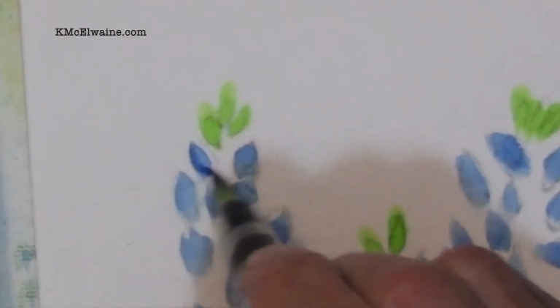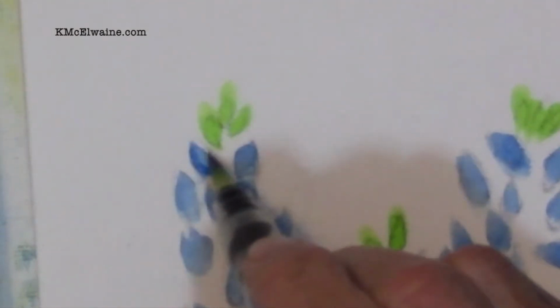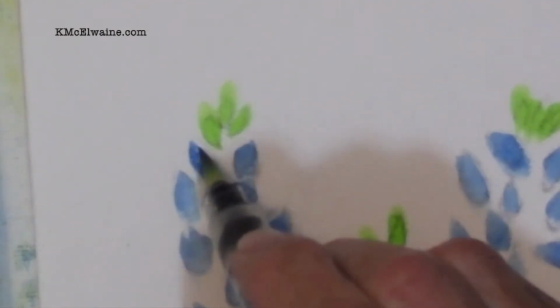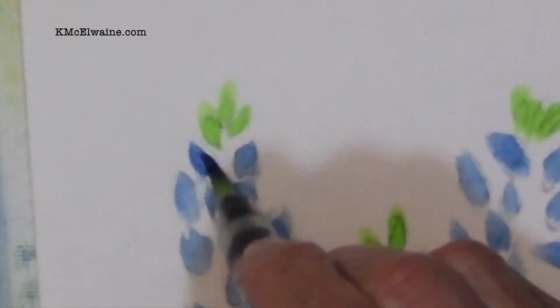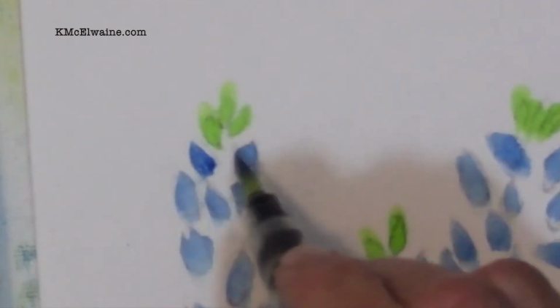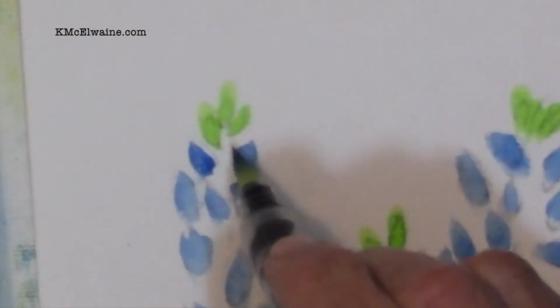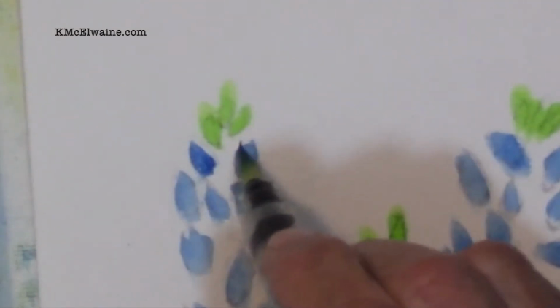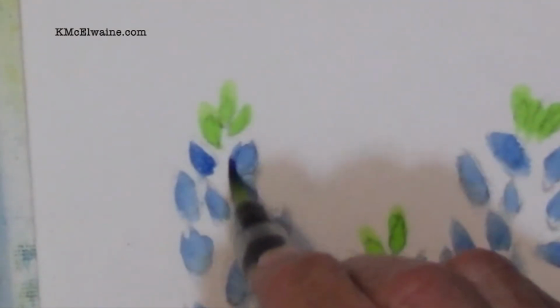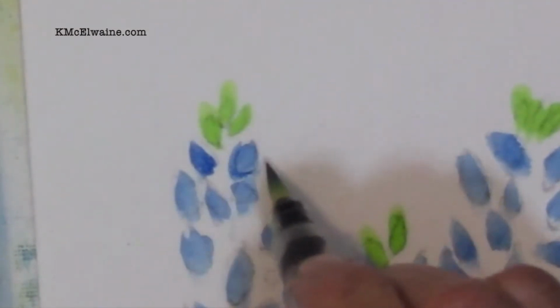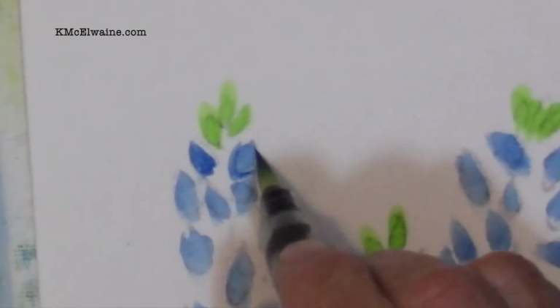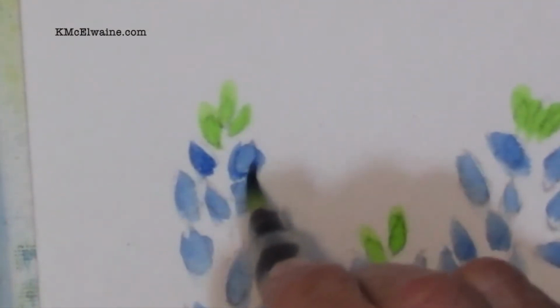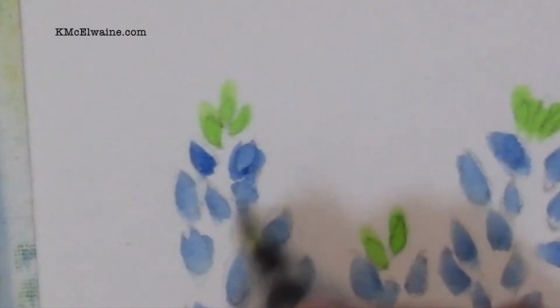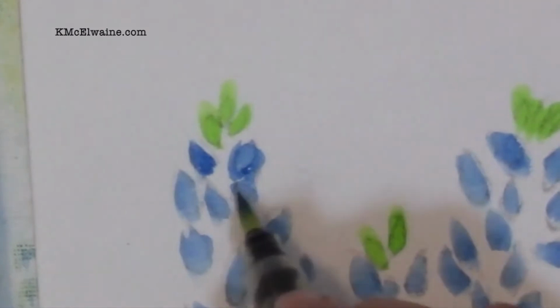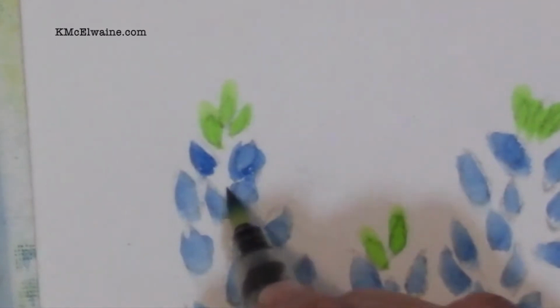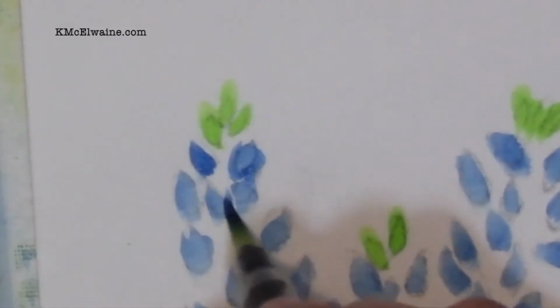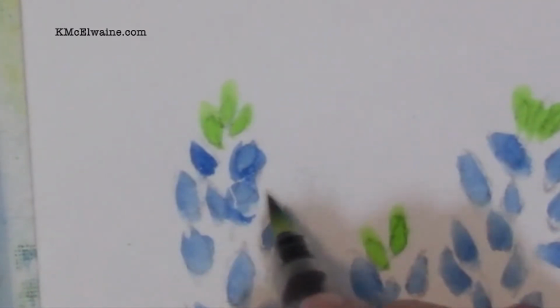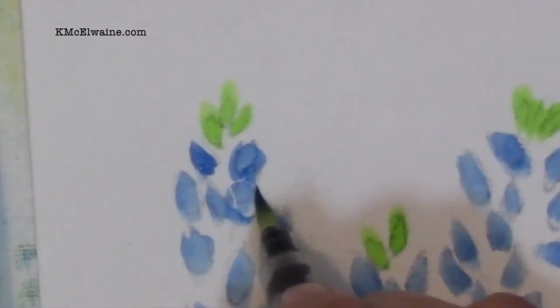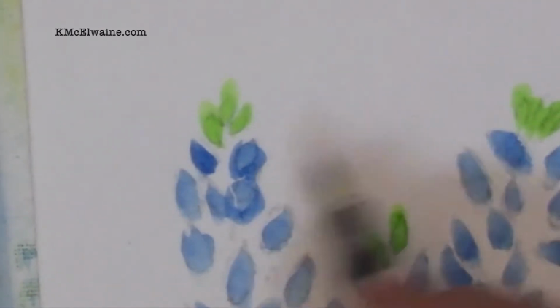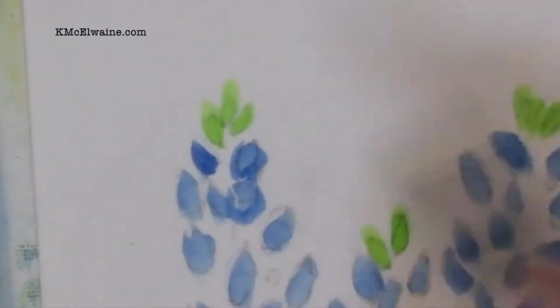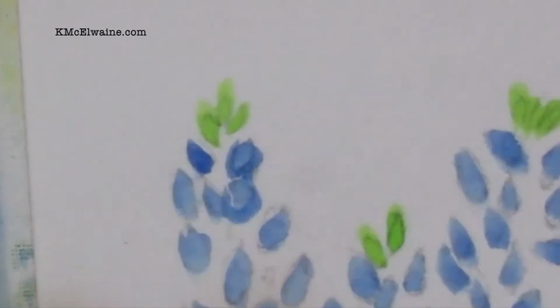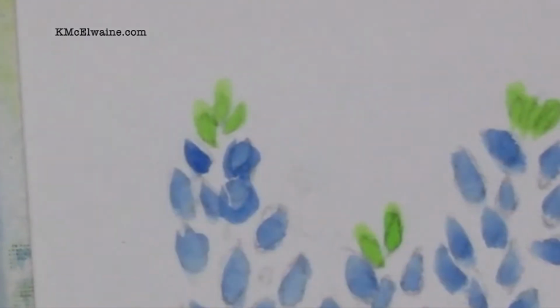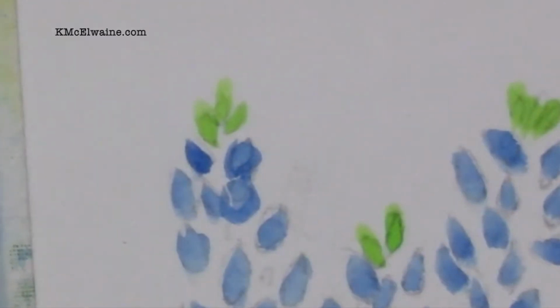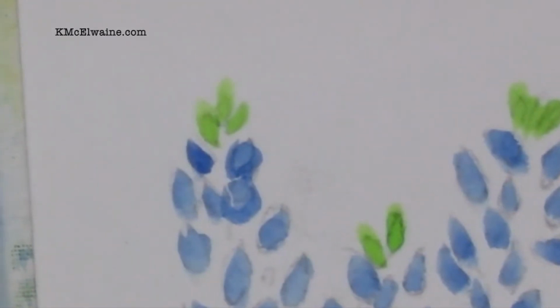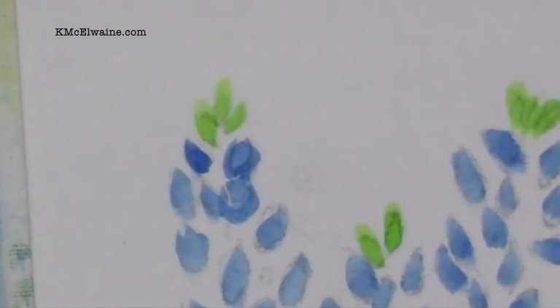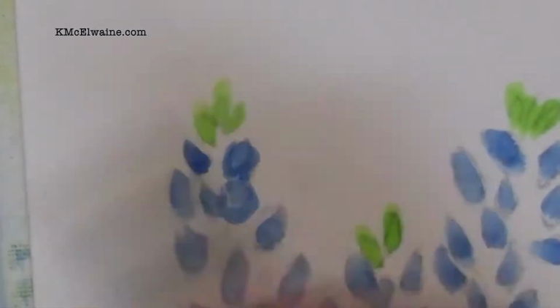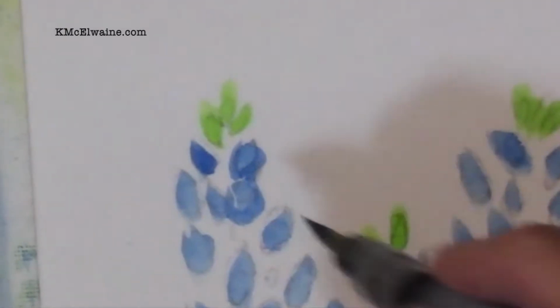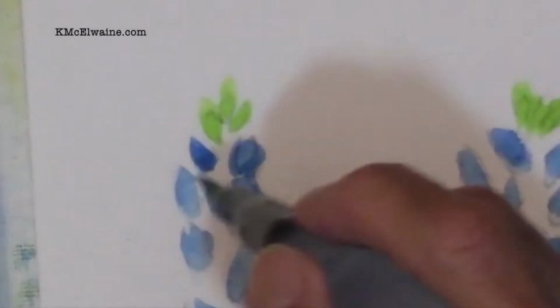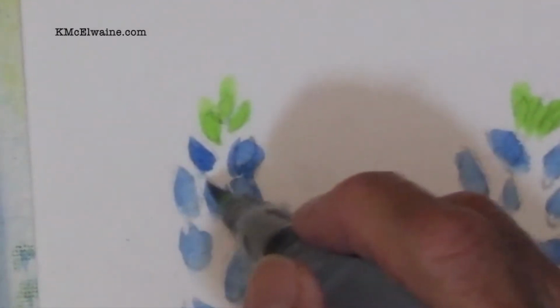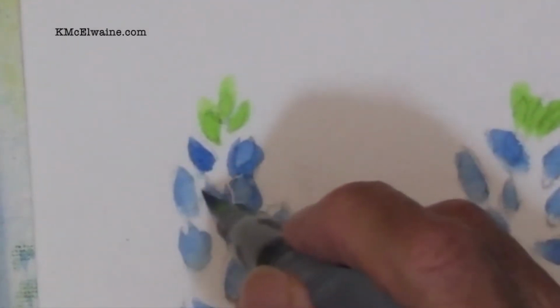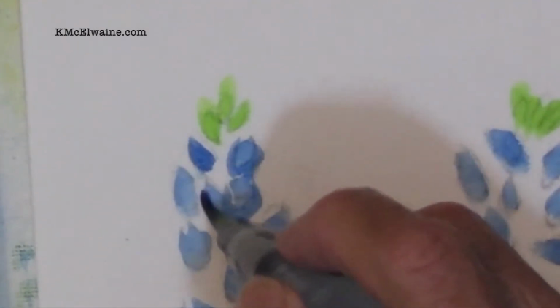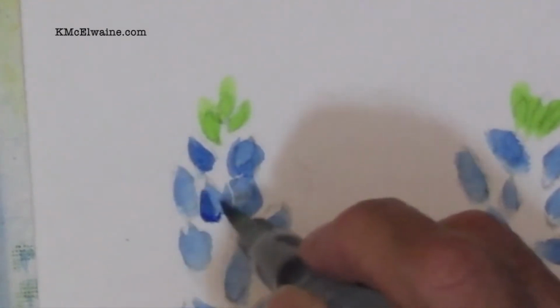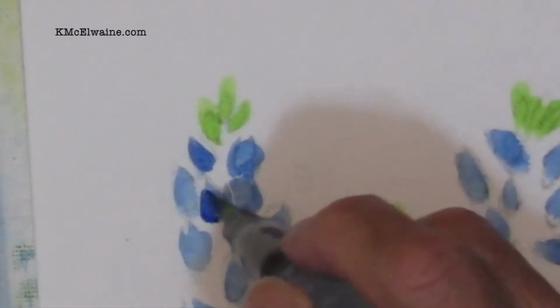Now we're going to do the darker lines around the petals. These are like little parentheses looking at each other.